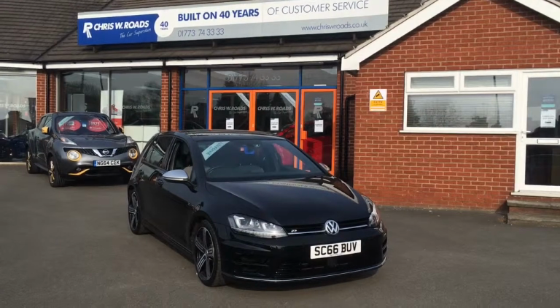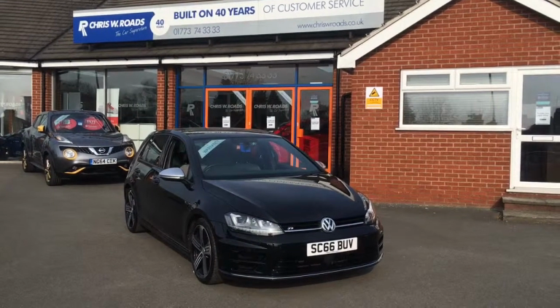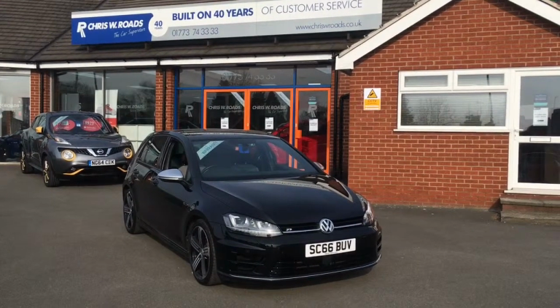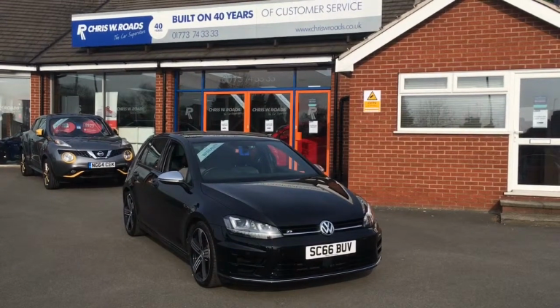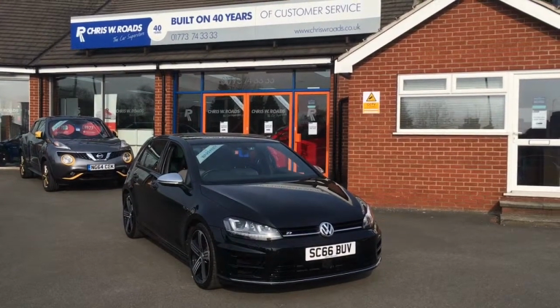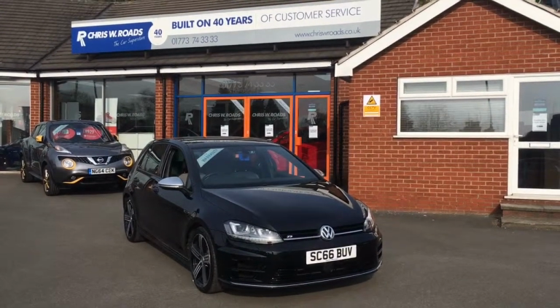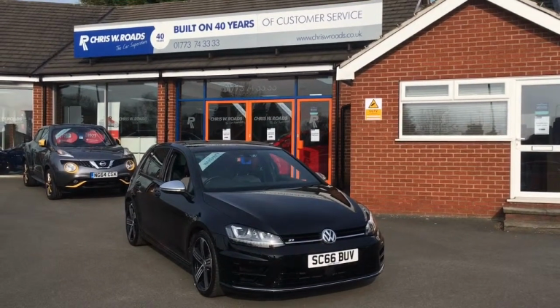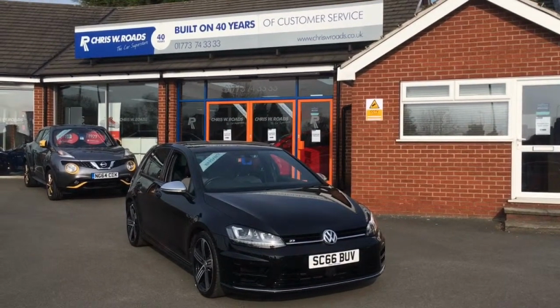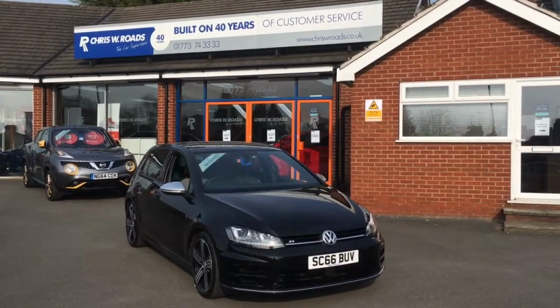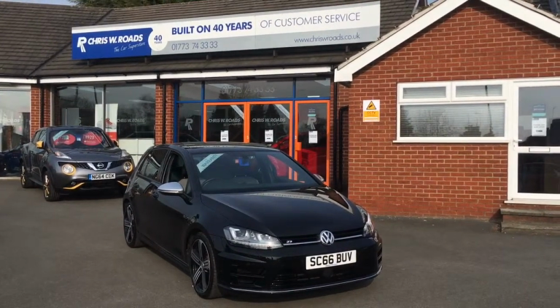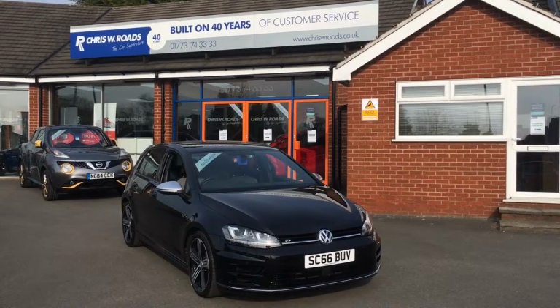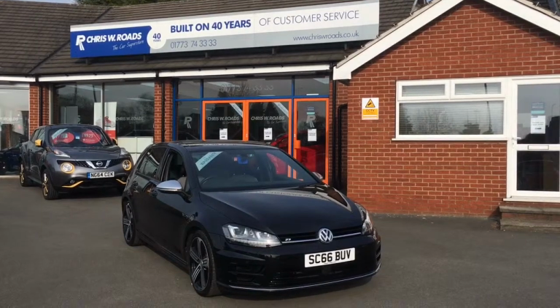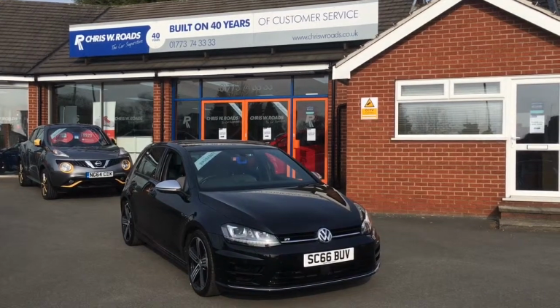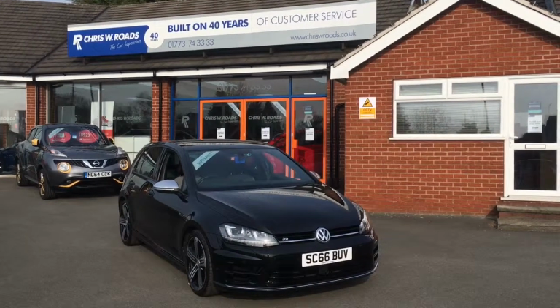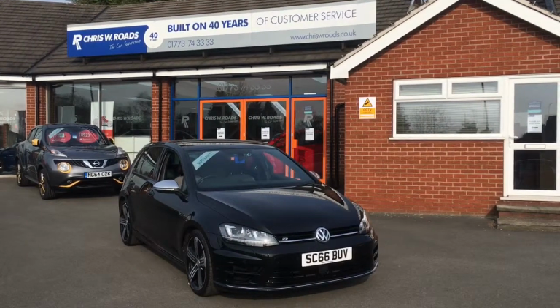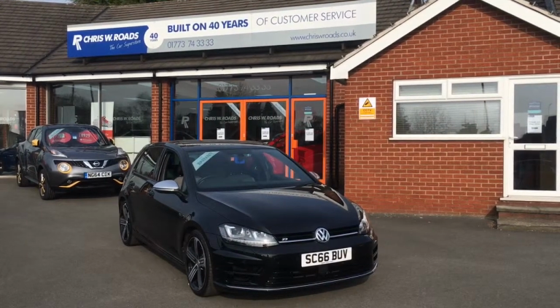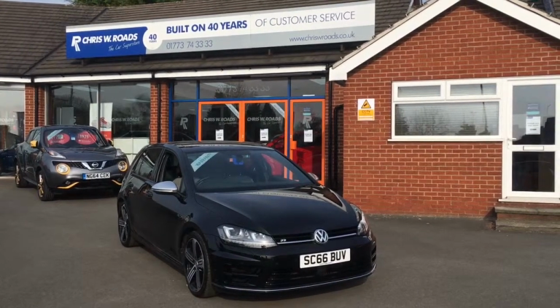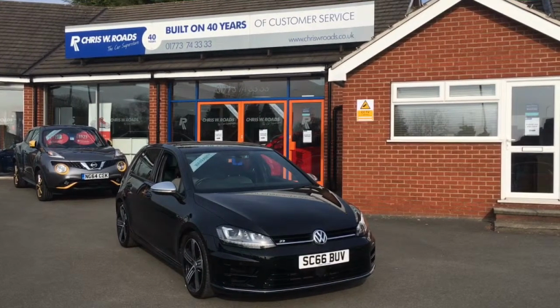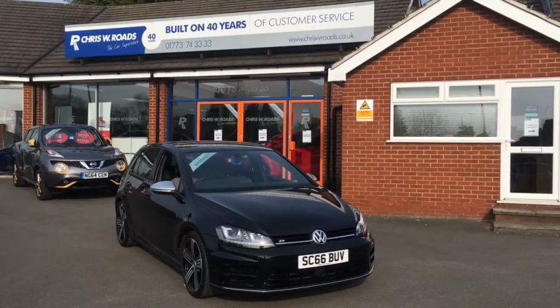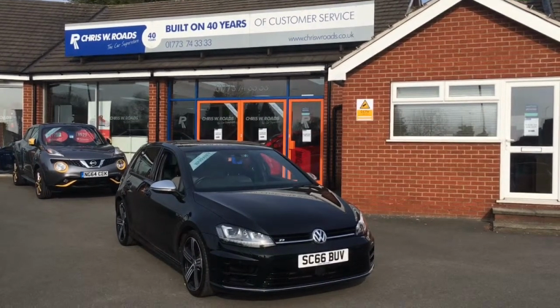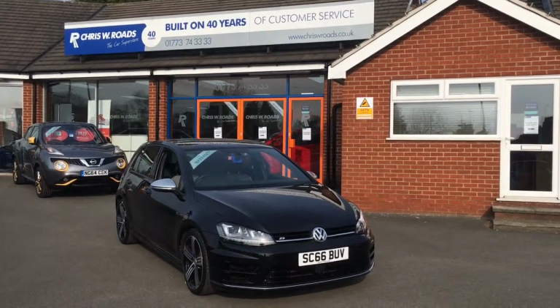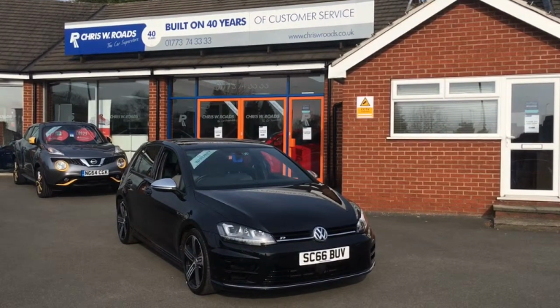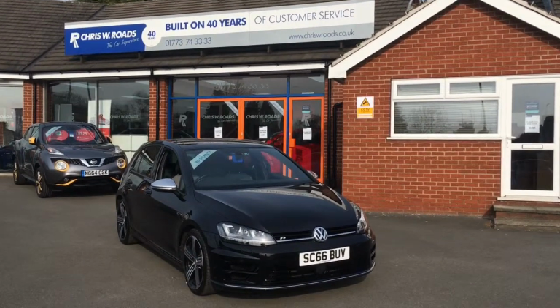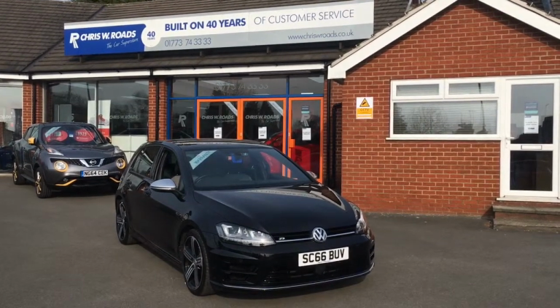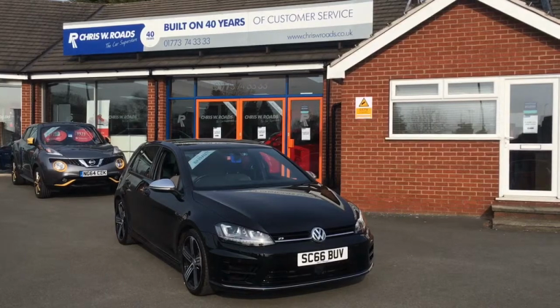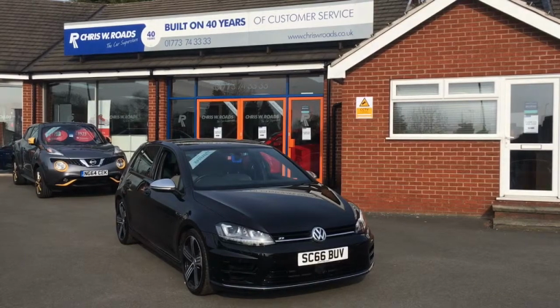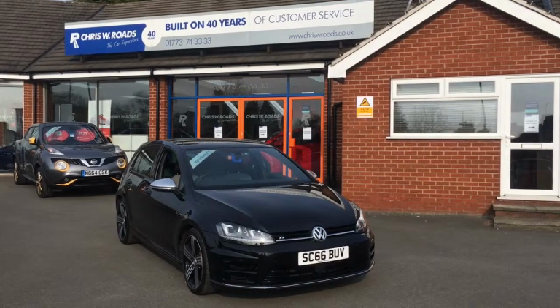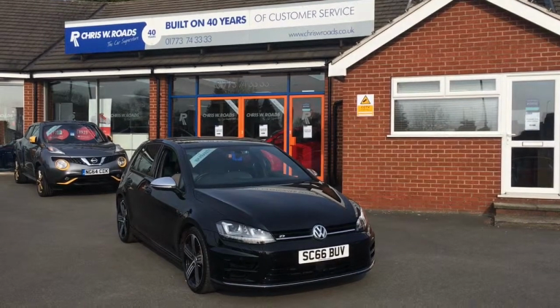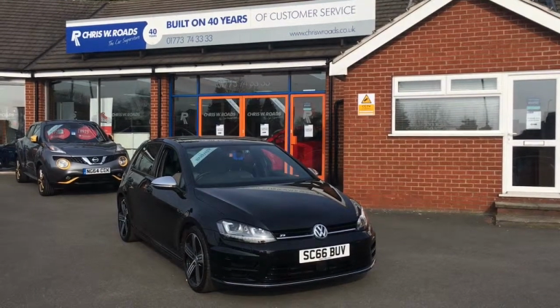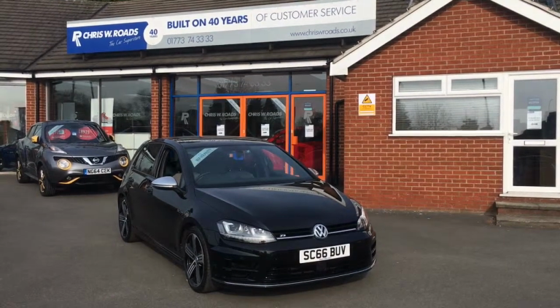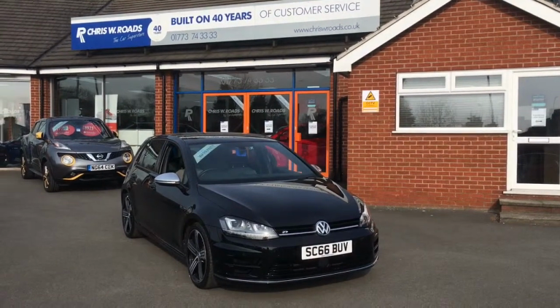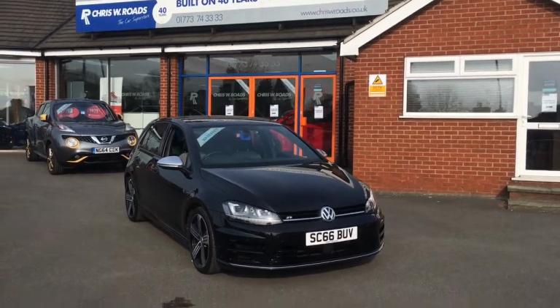Hello, this is Rob from Chris W Roads. Here we have a Volkswagen Golf R which looks very sporty and smart in black with some great alloys. We've got some great interior to get onto a bit later on in the video too, so let's get started.